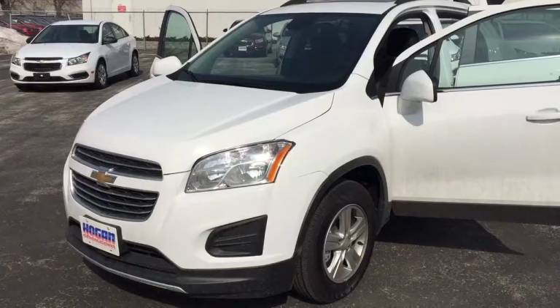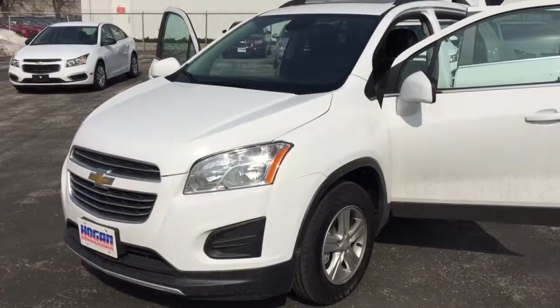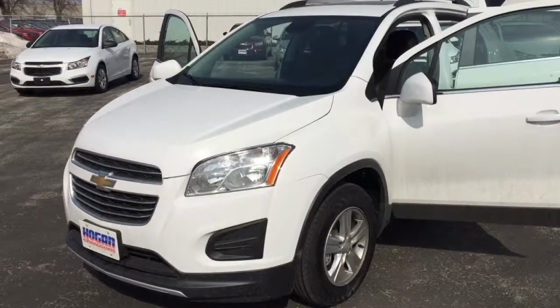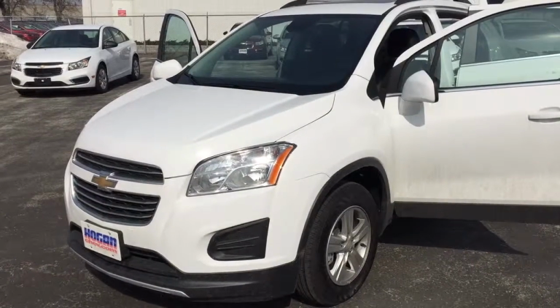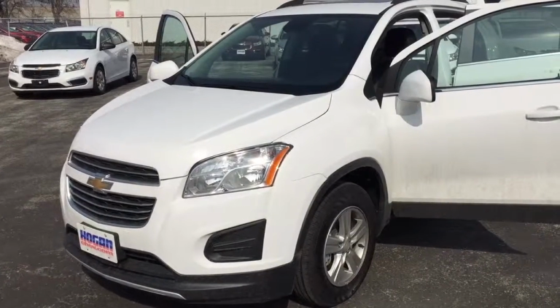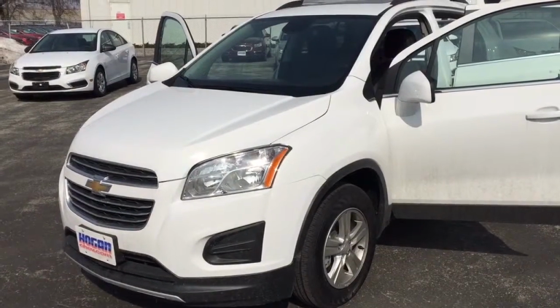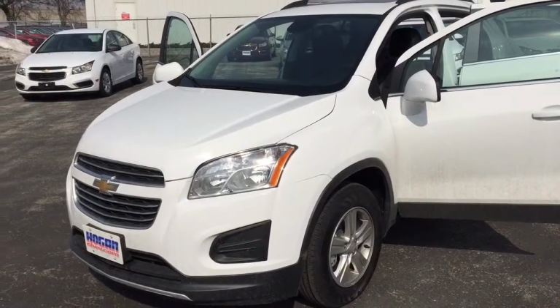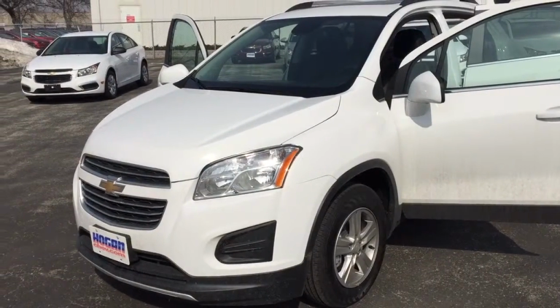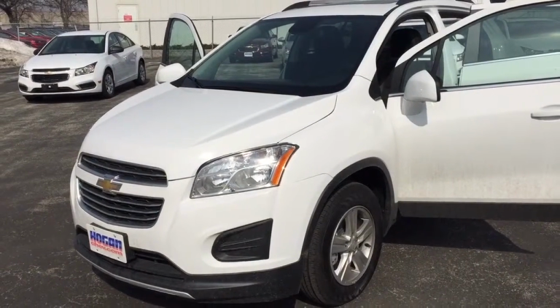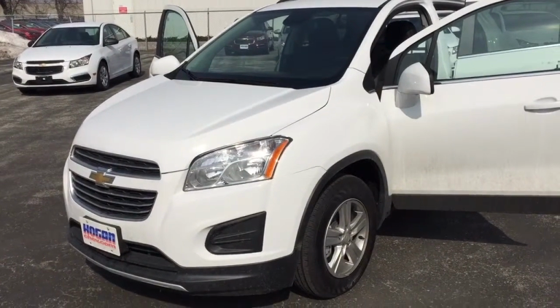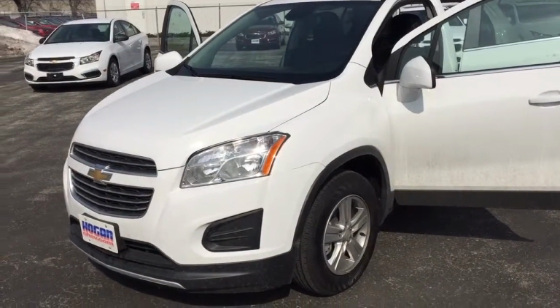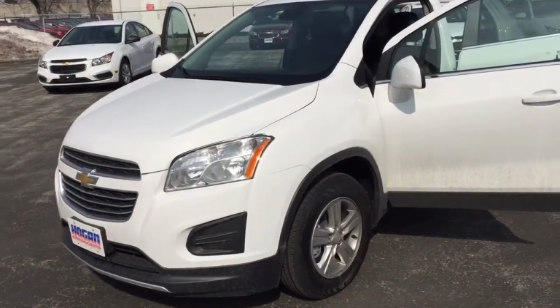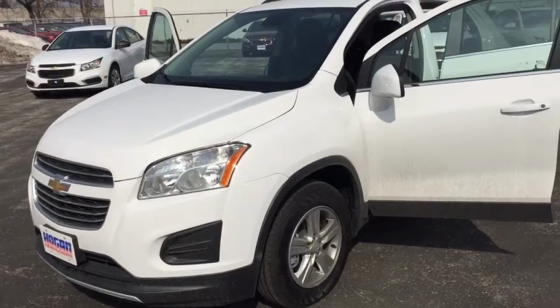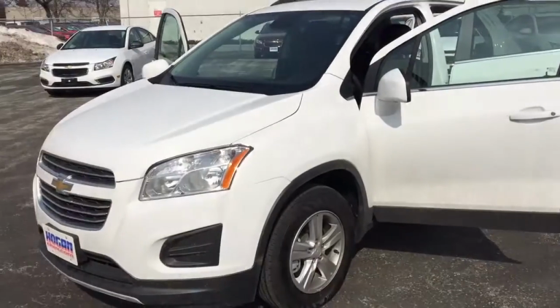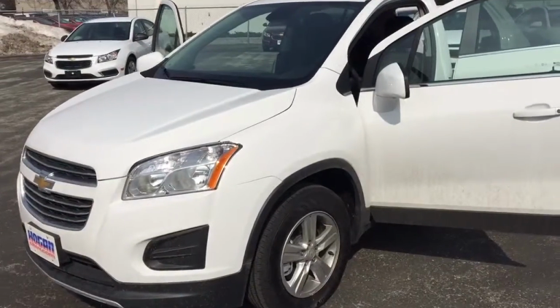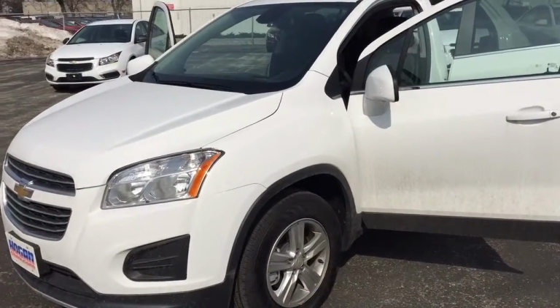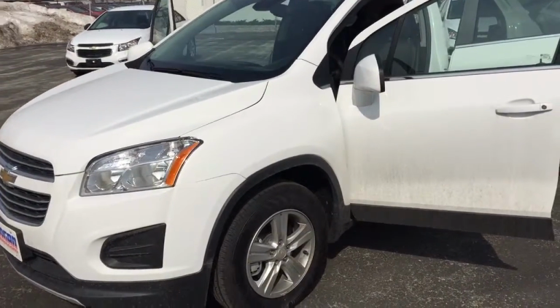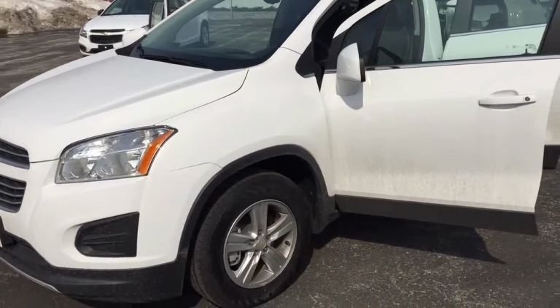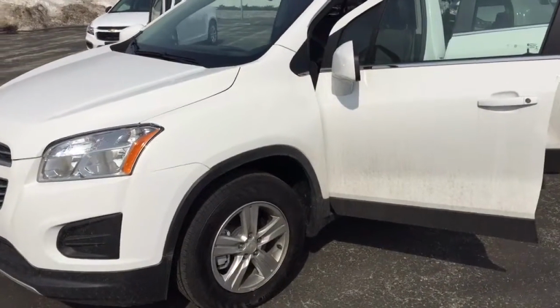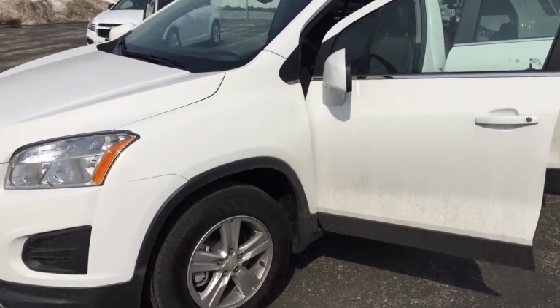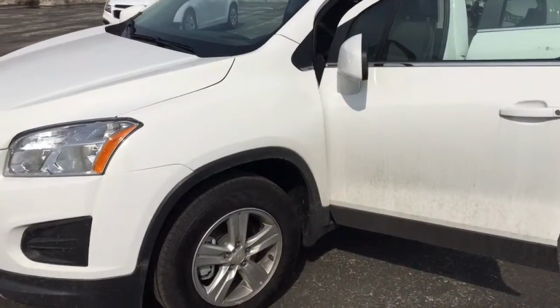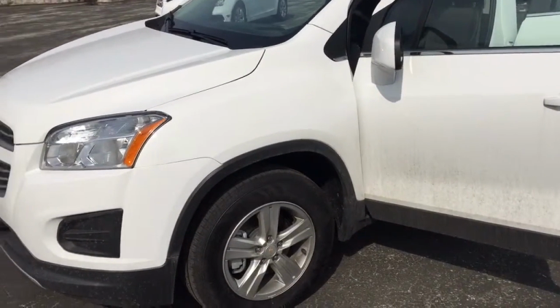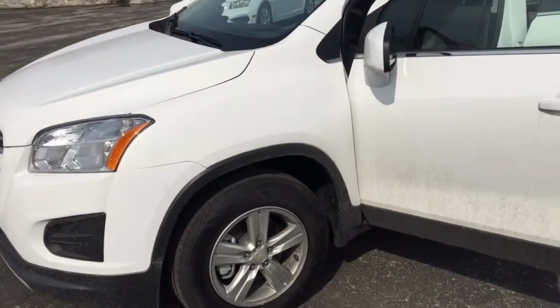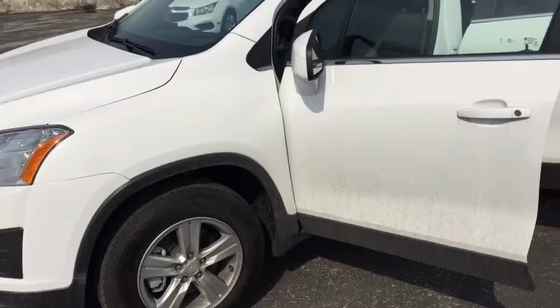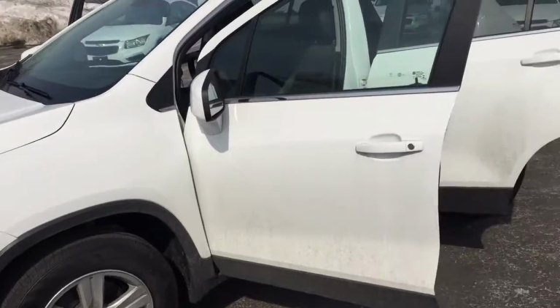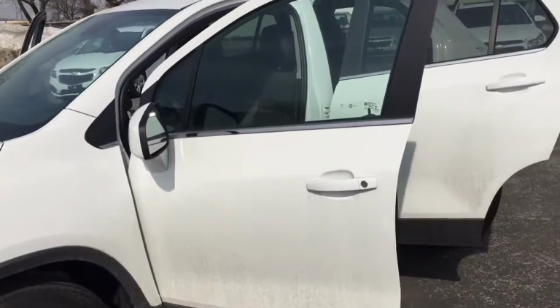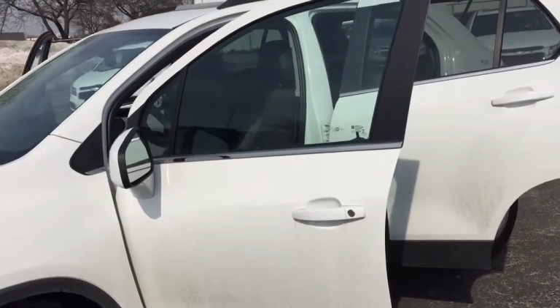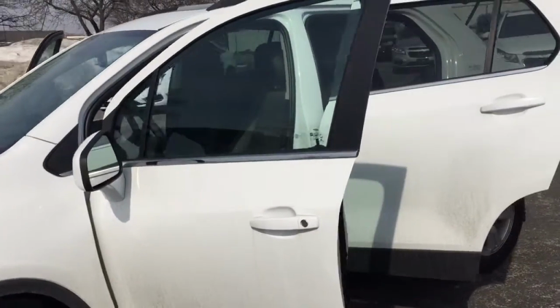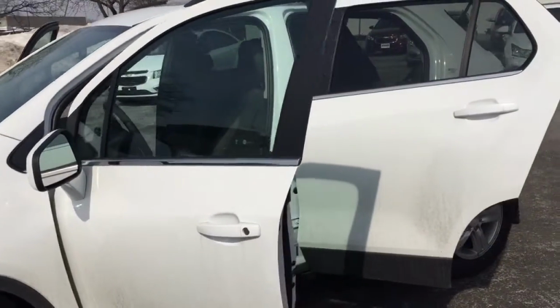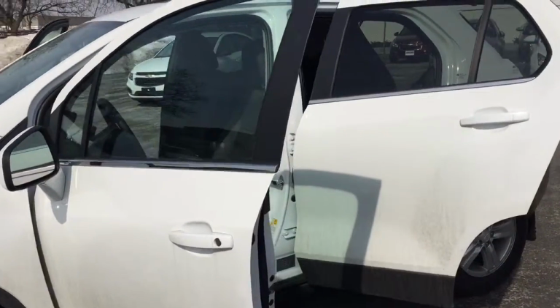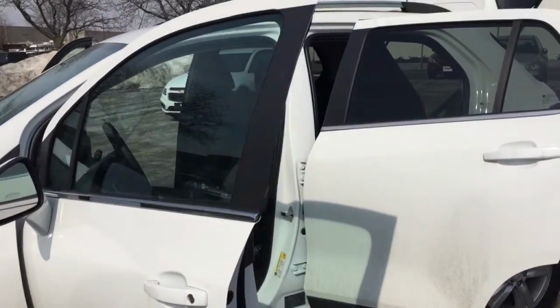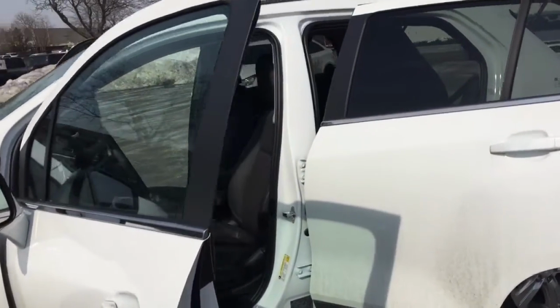Hello, Paul here from Hogan Chevrolet. Thanks for your inquiry on this beautiful 2016 Chev Trax LT all-wheel drive. It comes with 16-inch aluminum wheels and a remote starter, so you can start the car before you leave.